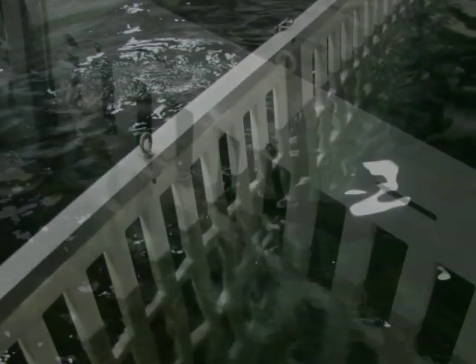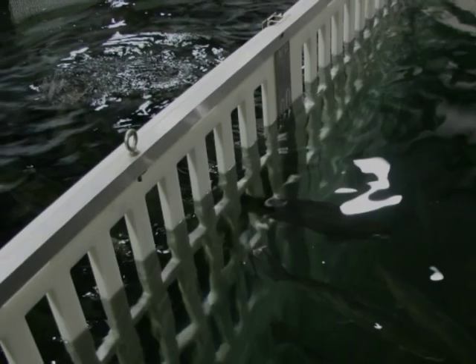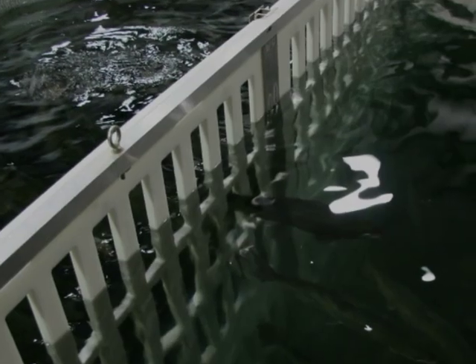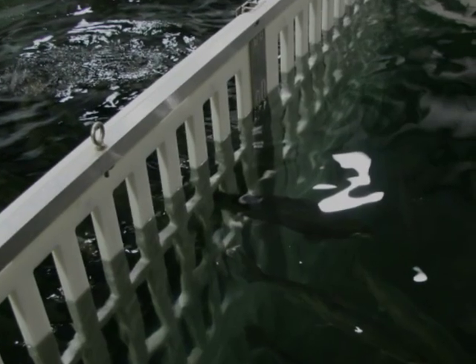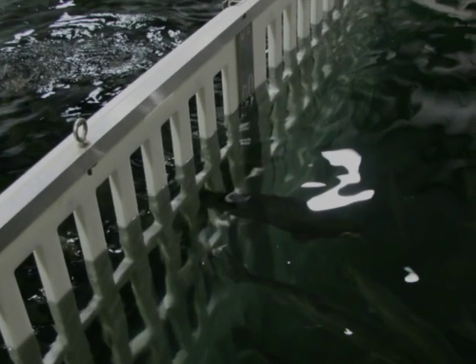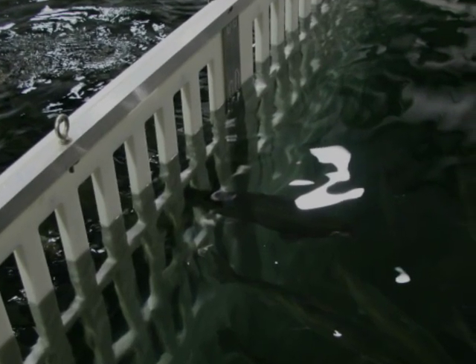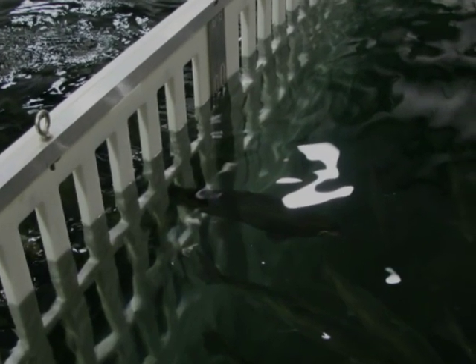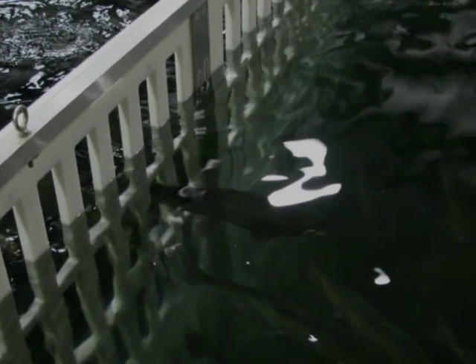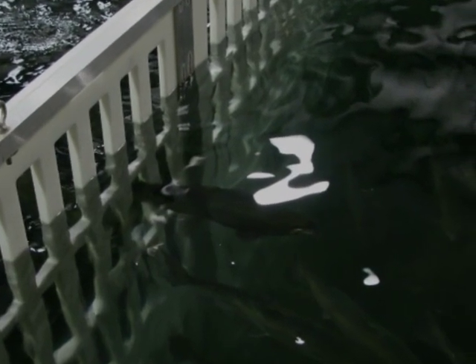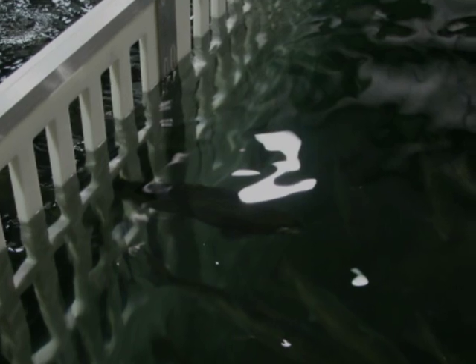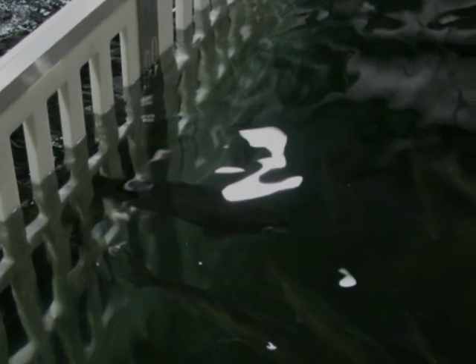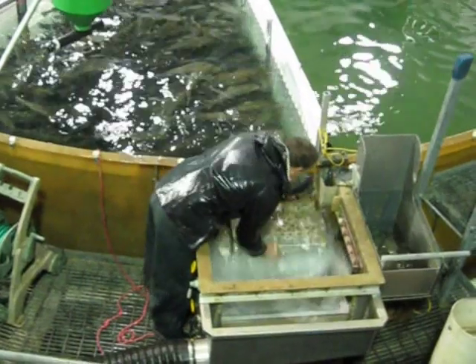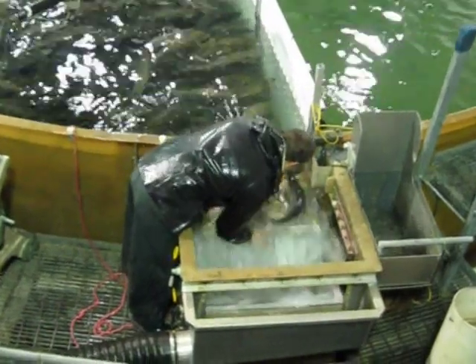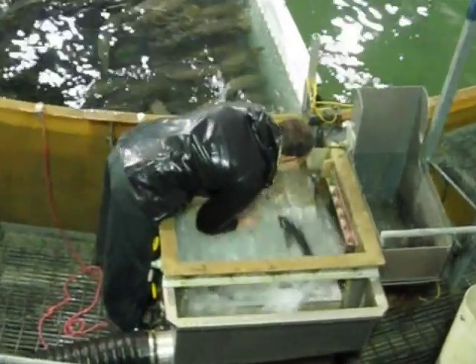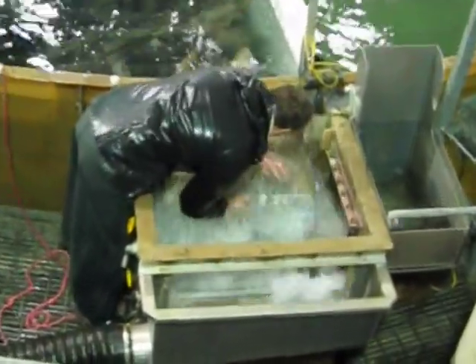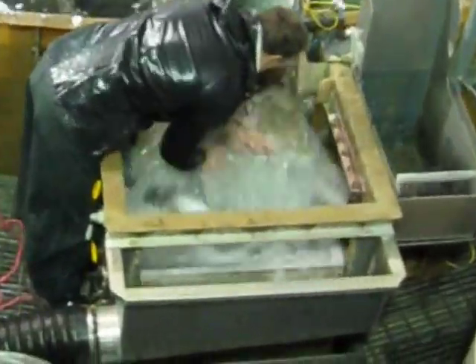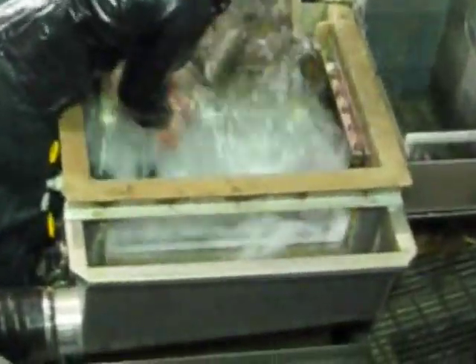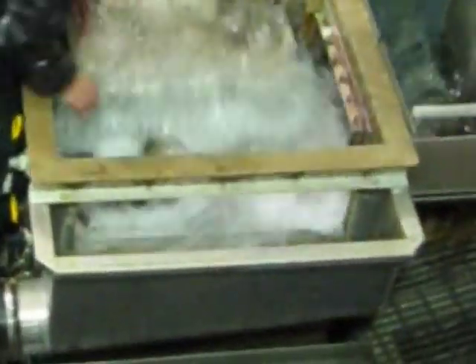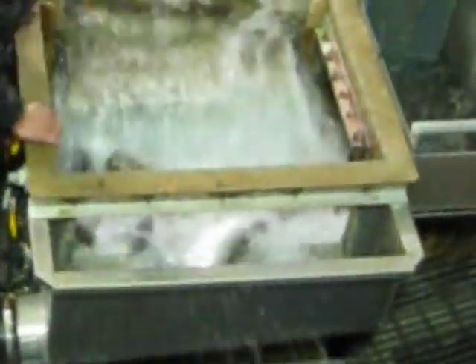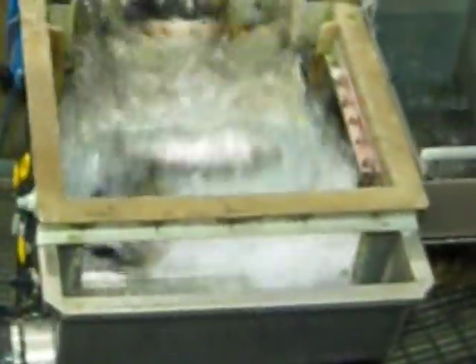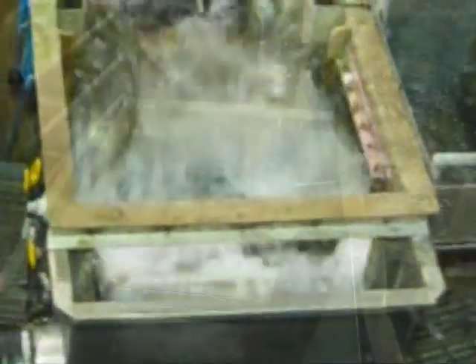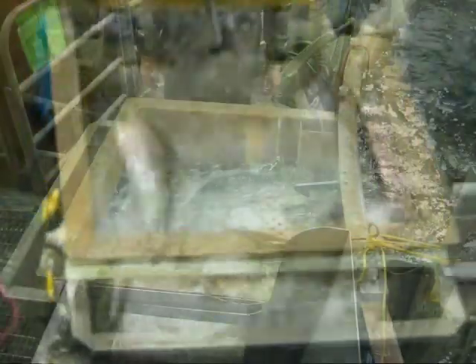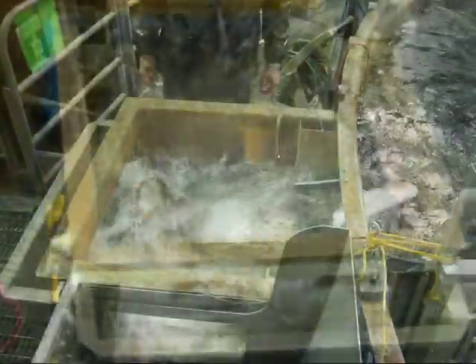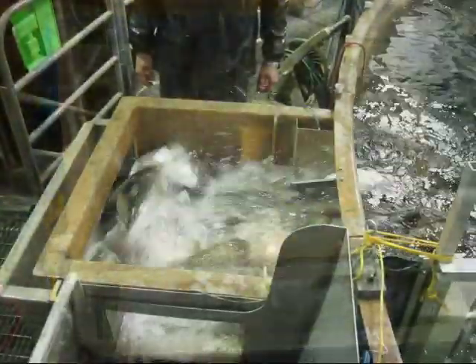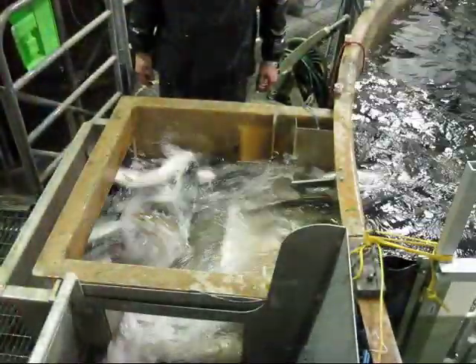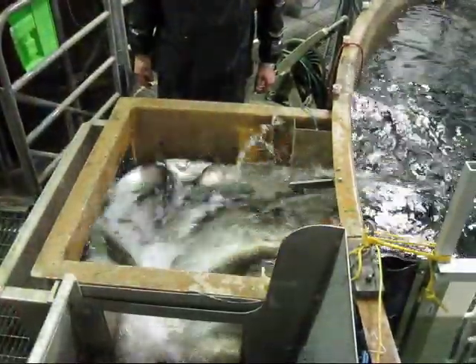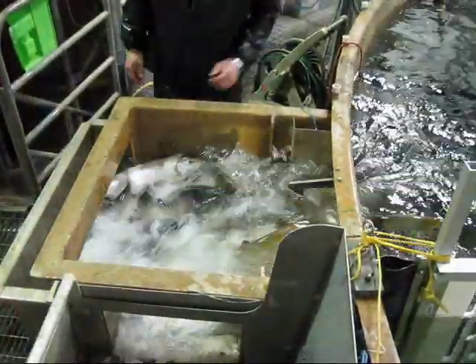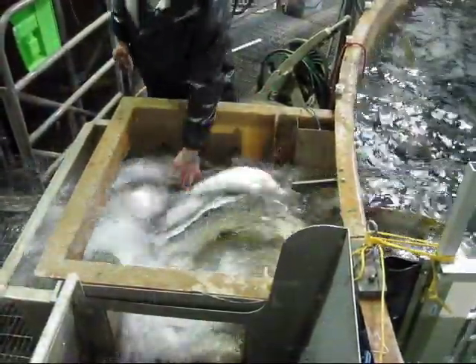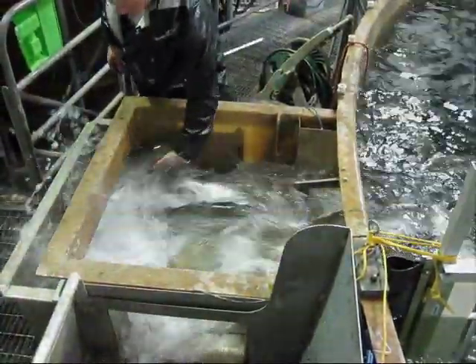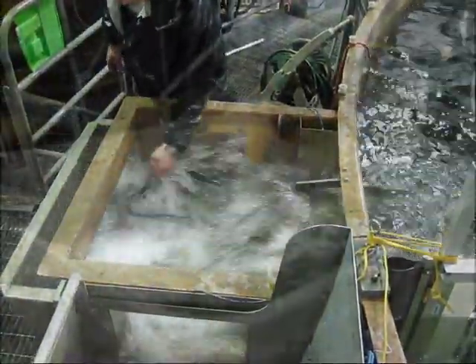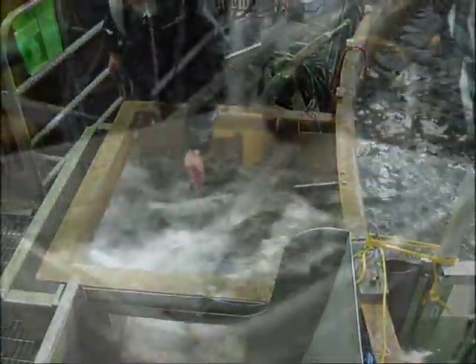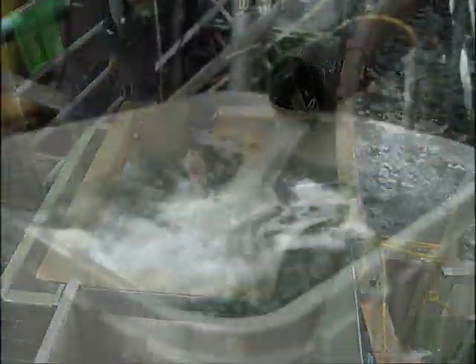The technology is proven for both fresh and saltwater species. This video shows four kilogram Atlantic salmon being harvested from the closed containment production system at the Conservation Fund's Freshwater Institute.